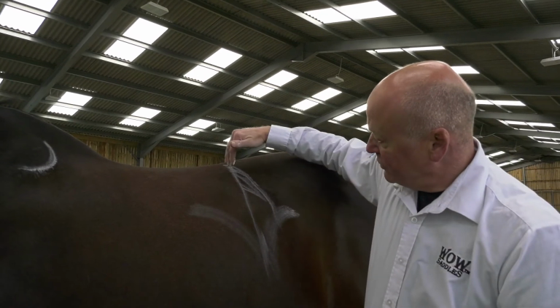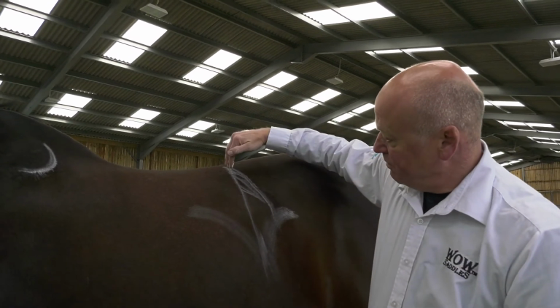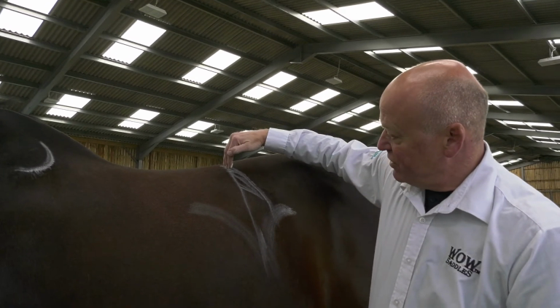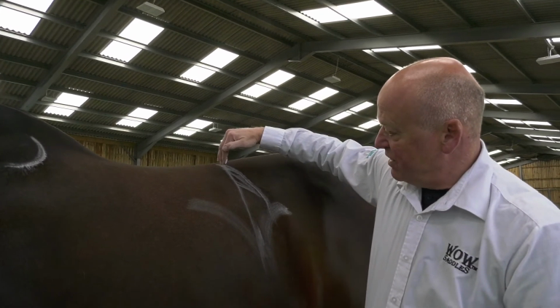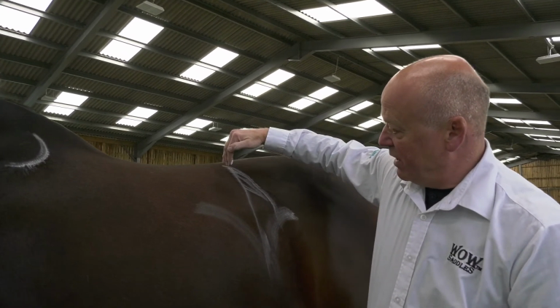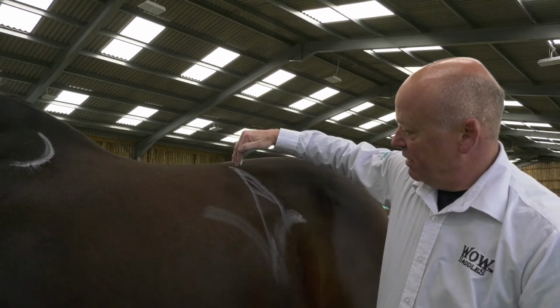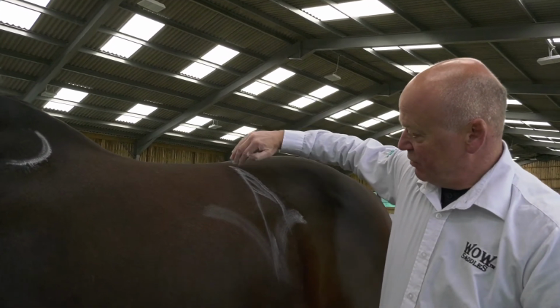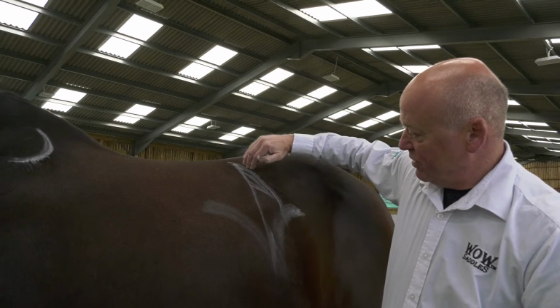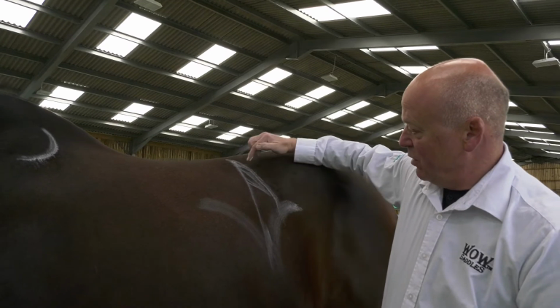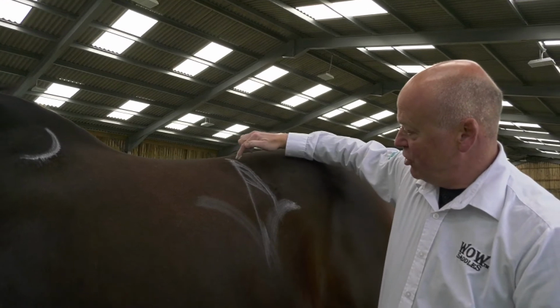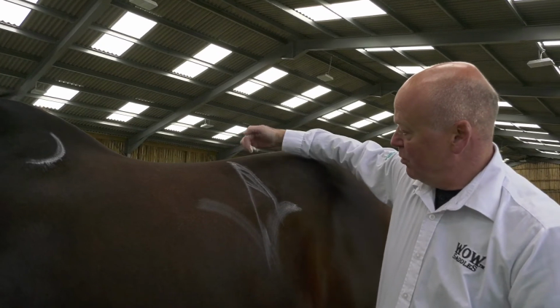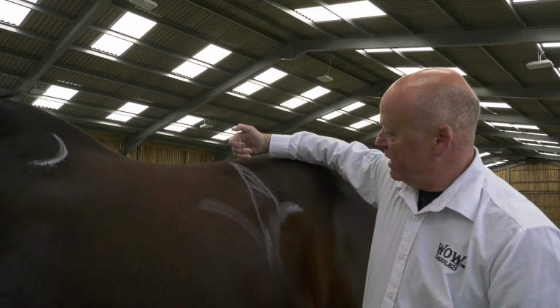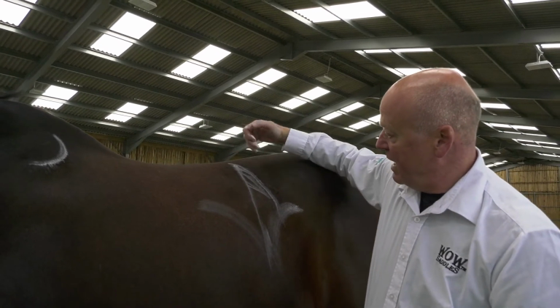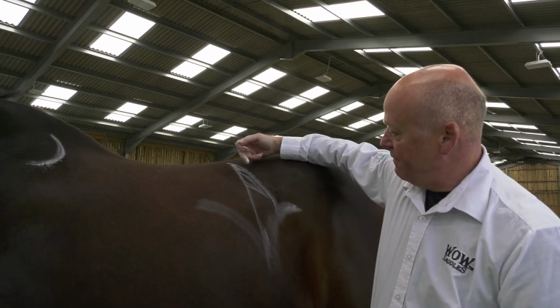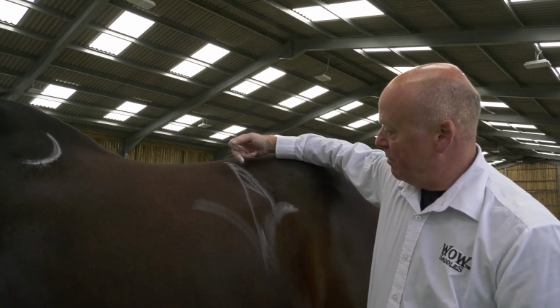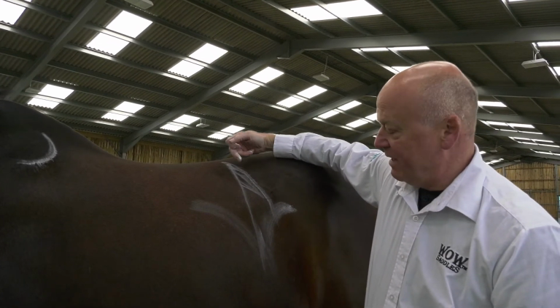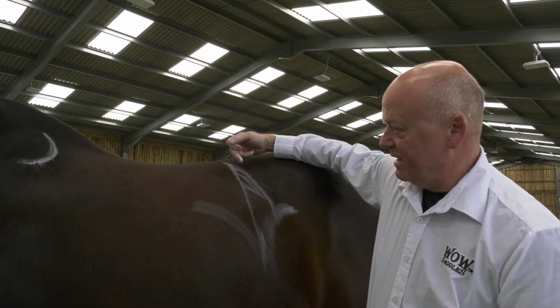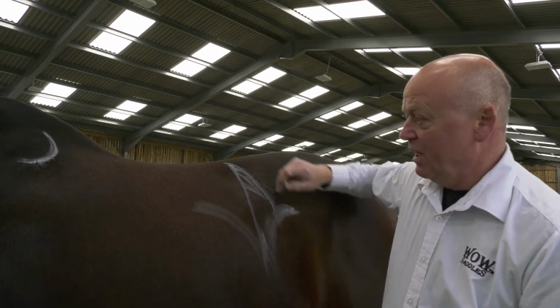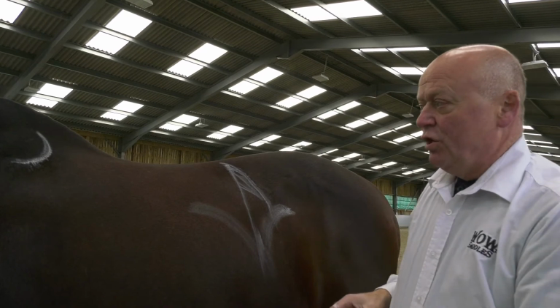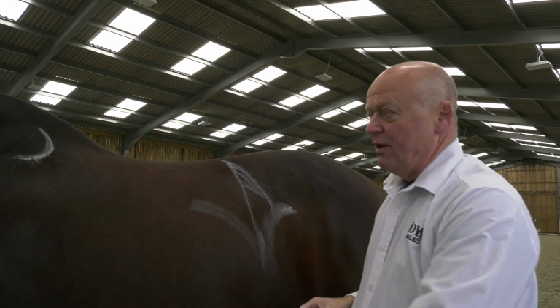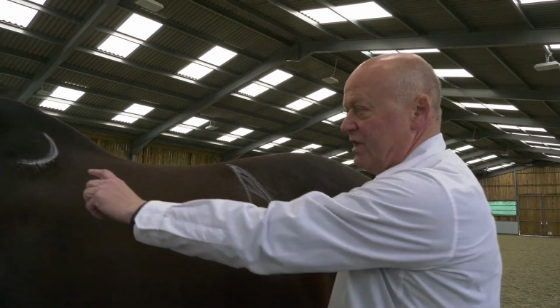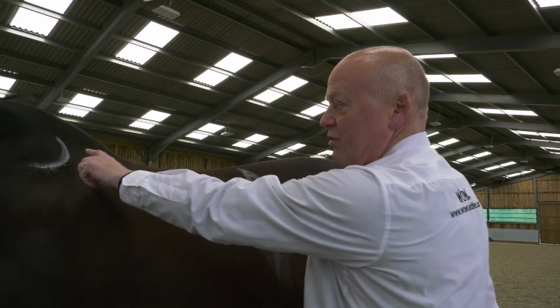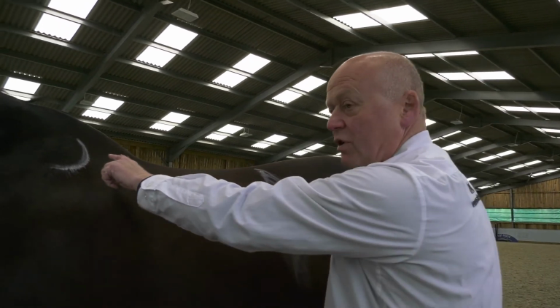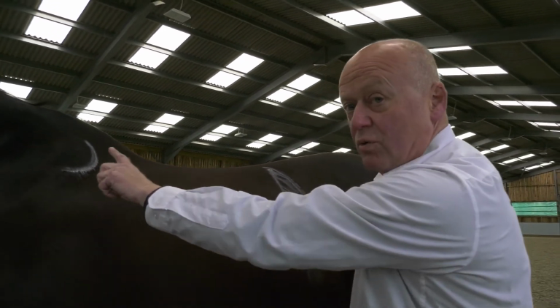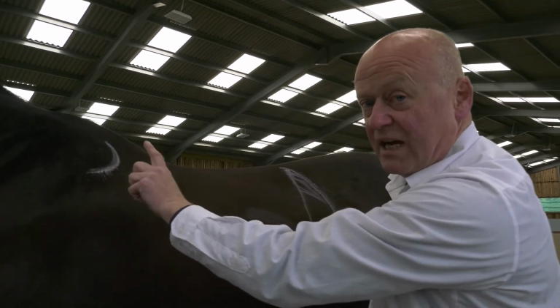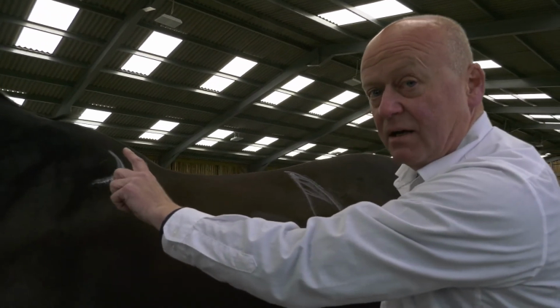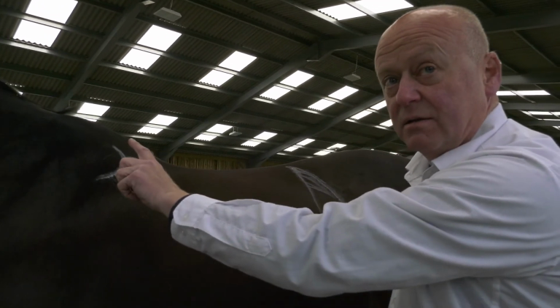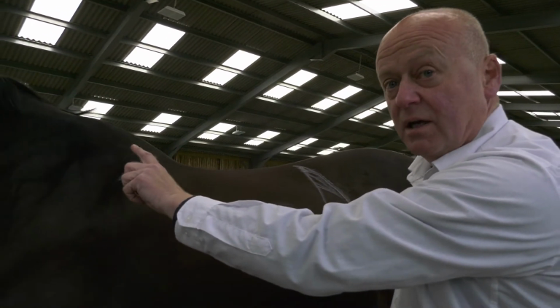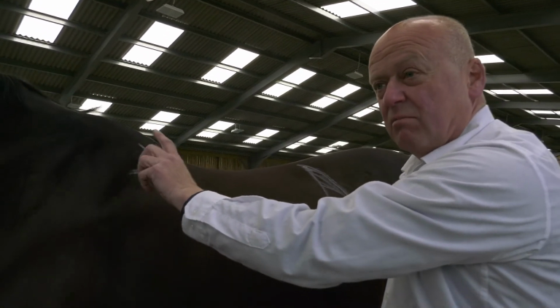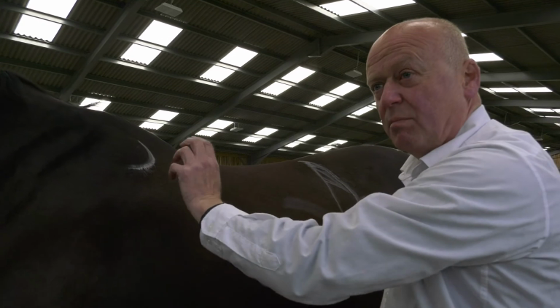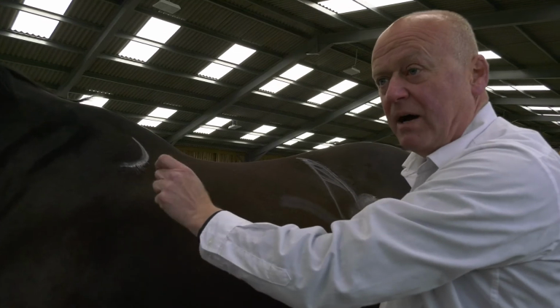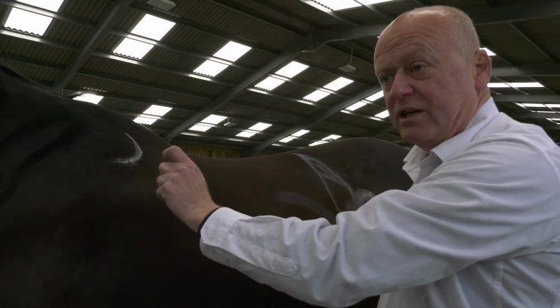Don't fit your saddle to this point — fit your saddle to this point. It should not come any further back than this. Your saddle will sit onto your horse's scapula by about one inch.